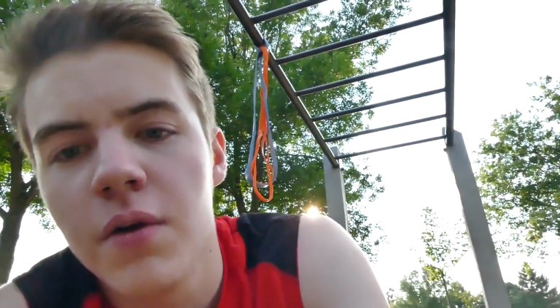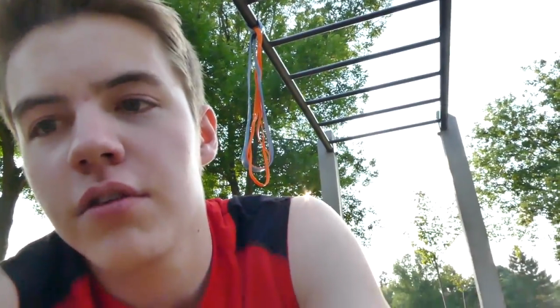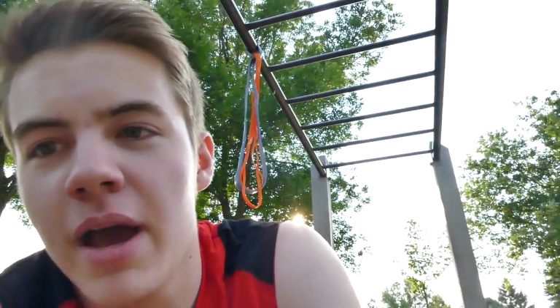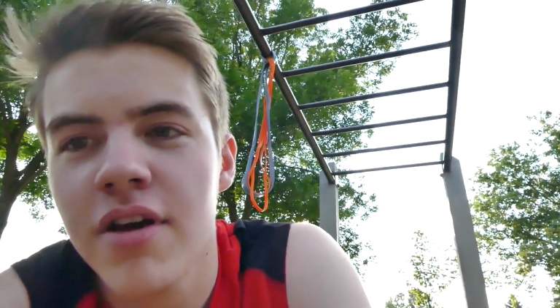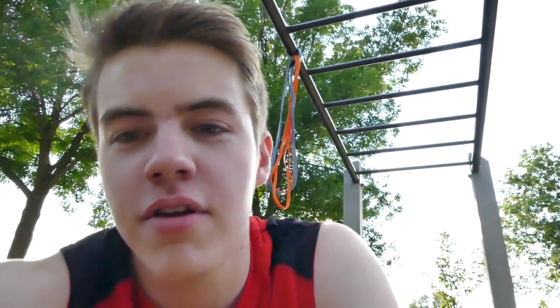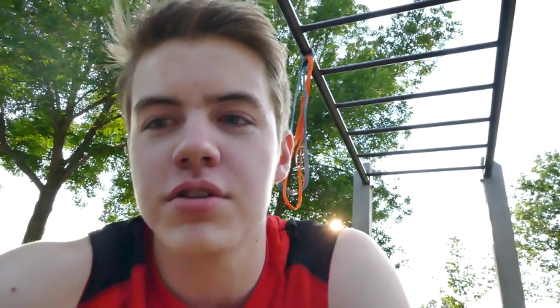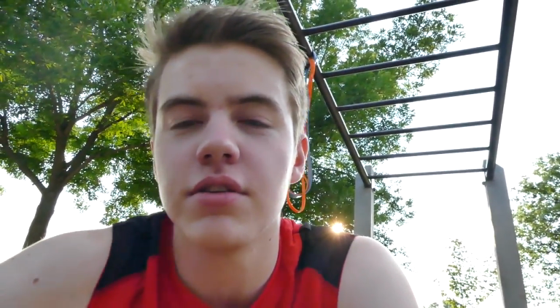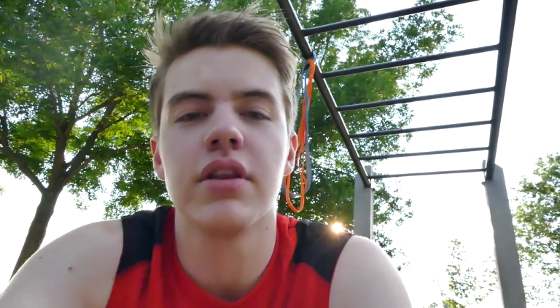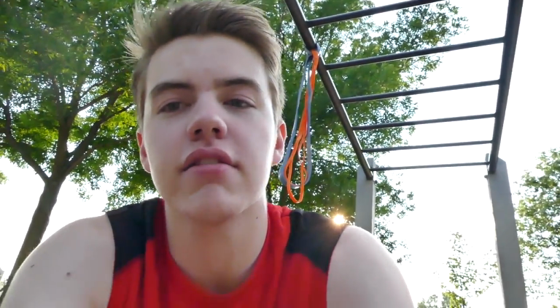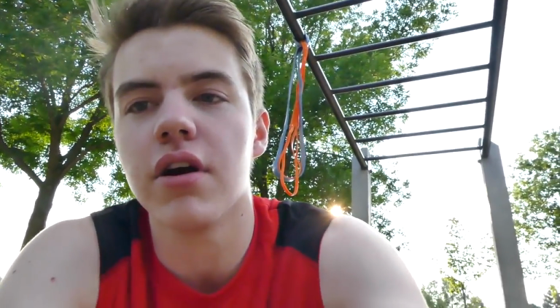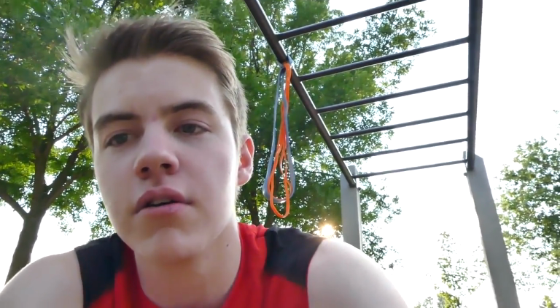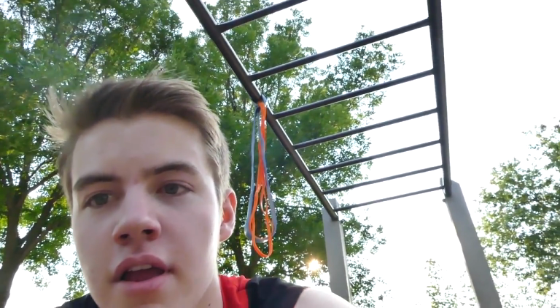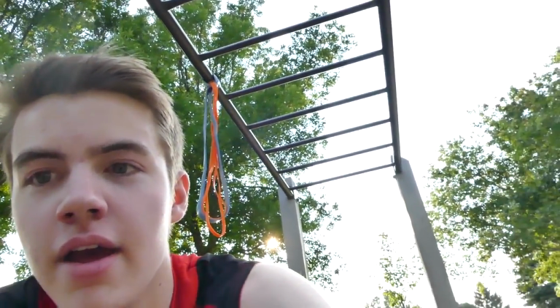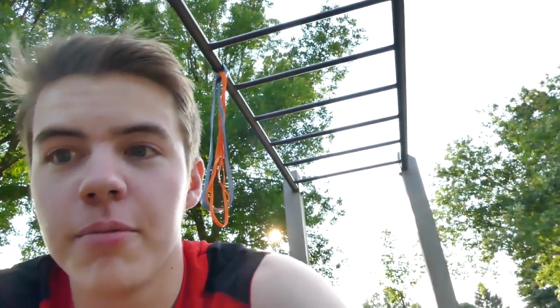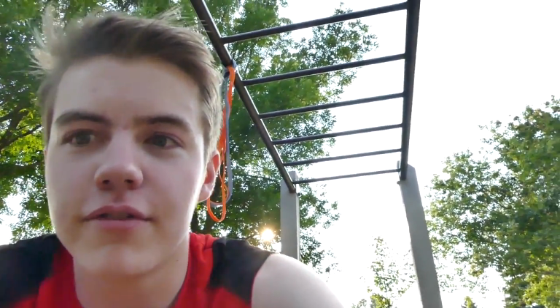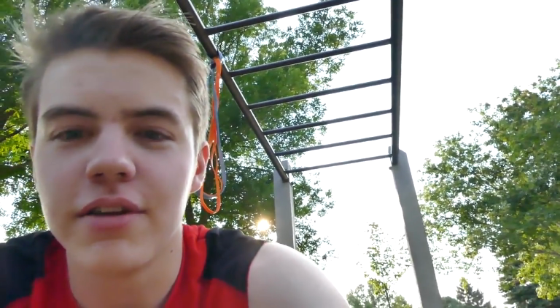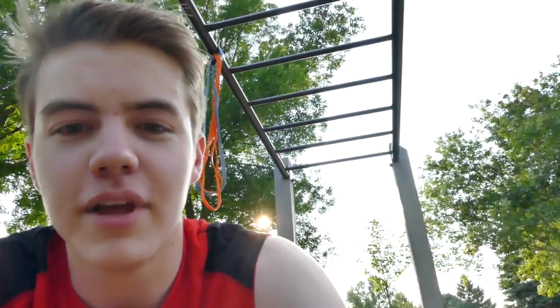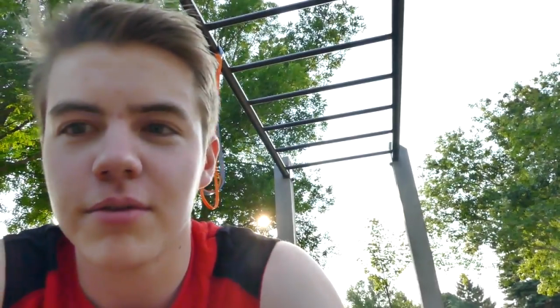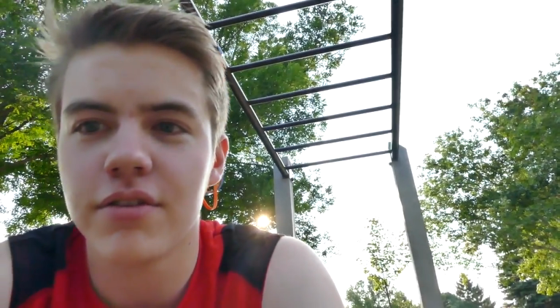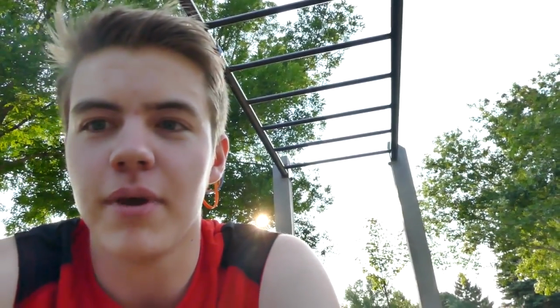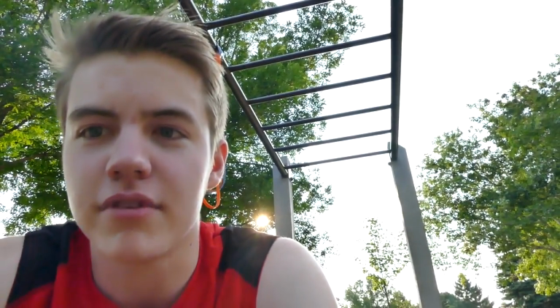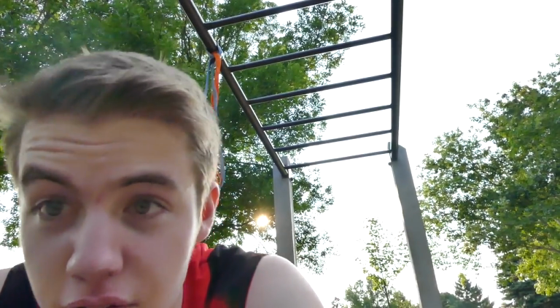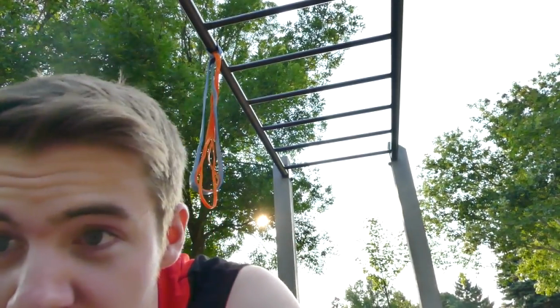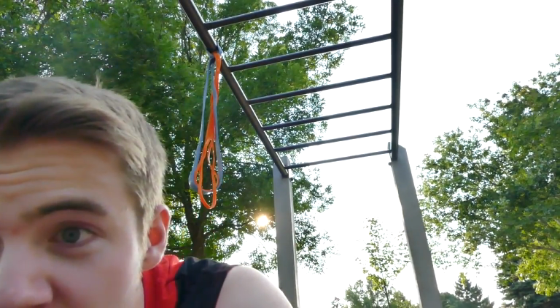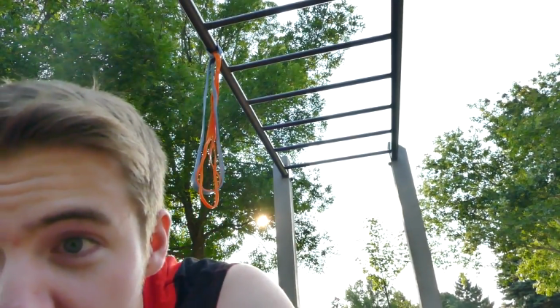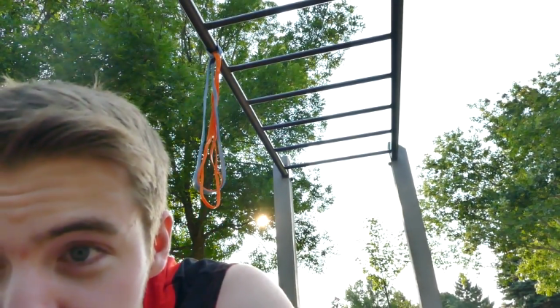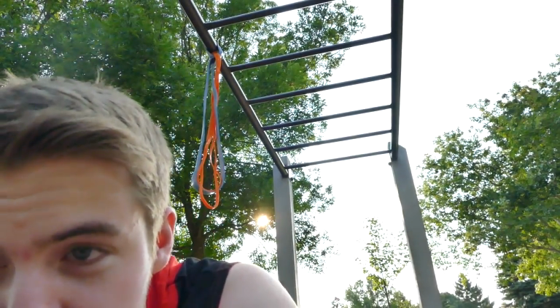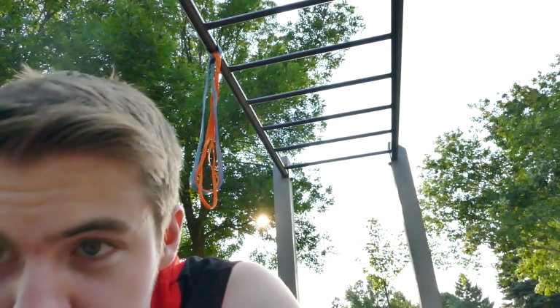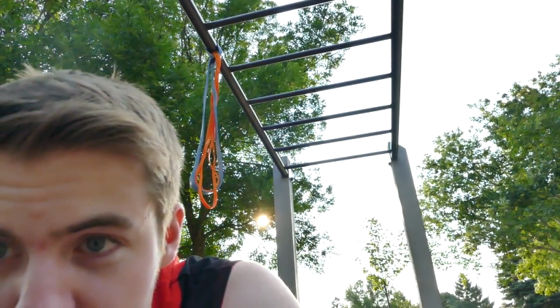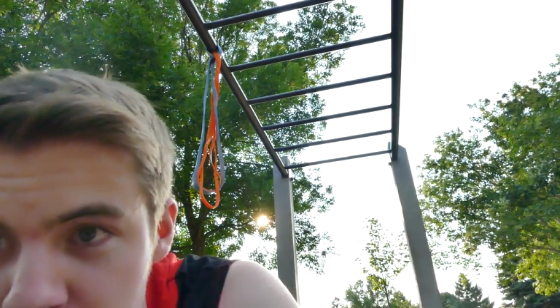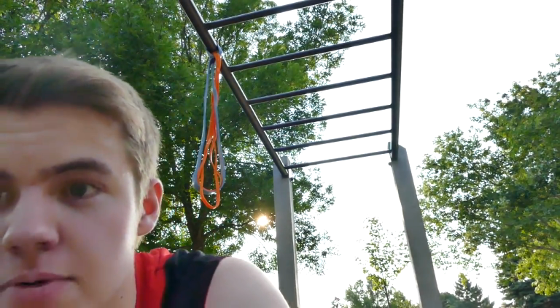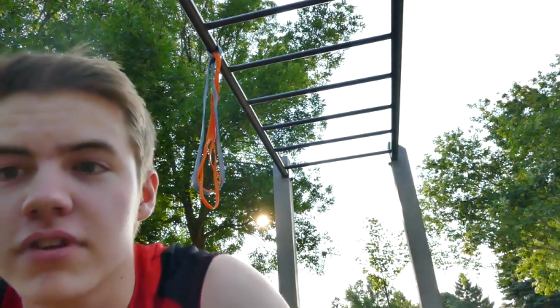We're going to do some ab stuff. Usually I do legs and cardio, but I'm already feeling it from that. So we're going to do some ab stuff.